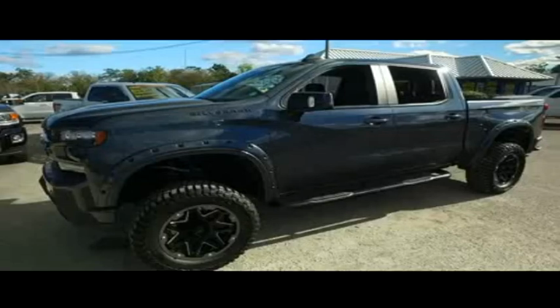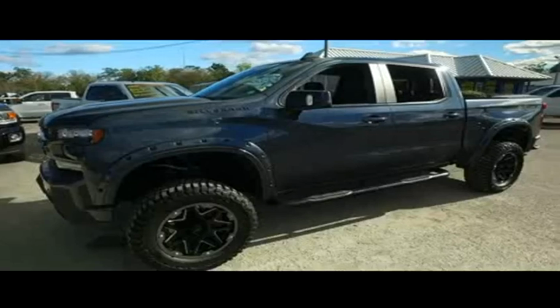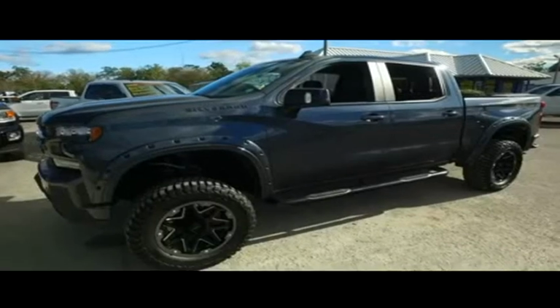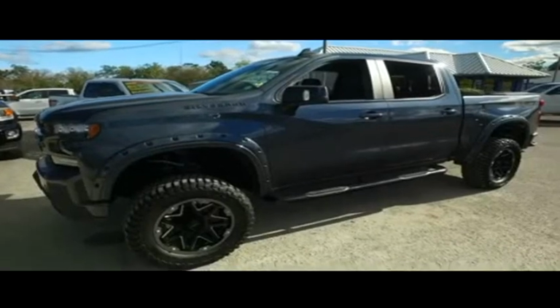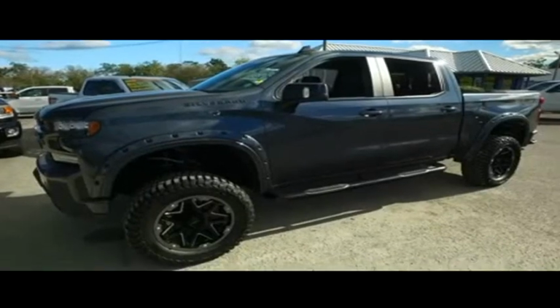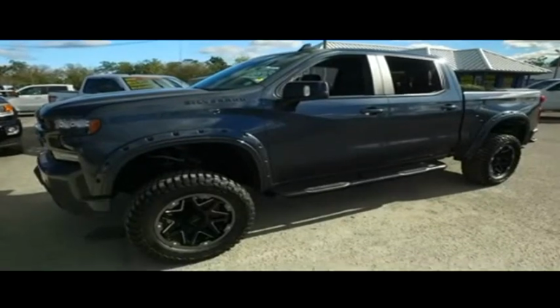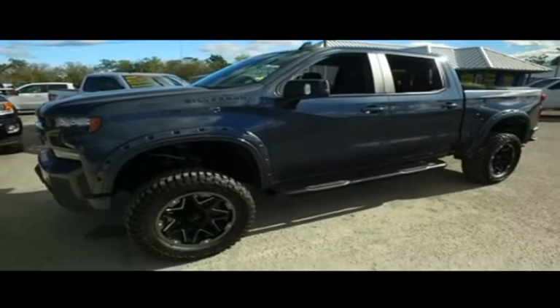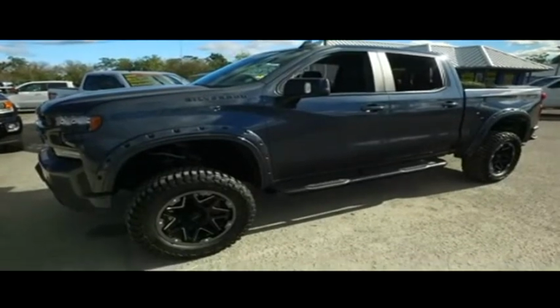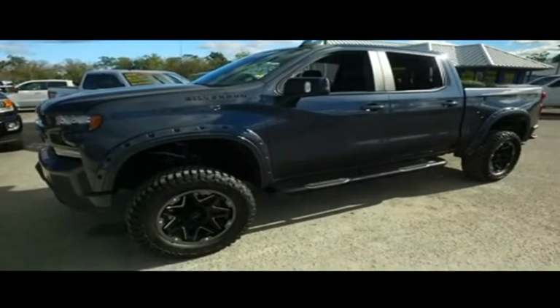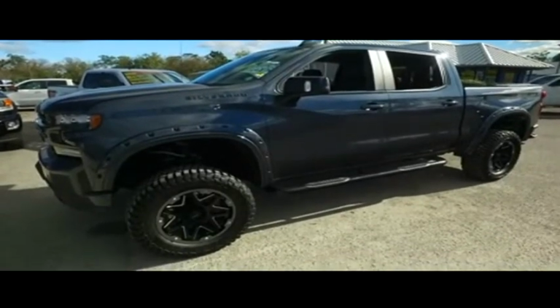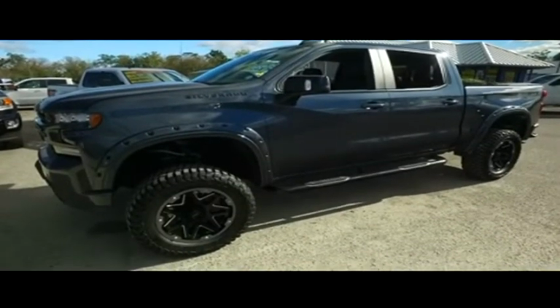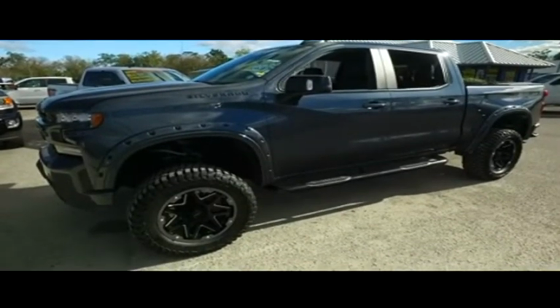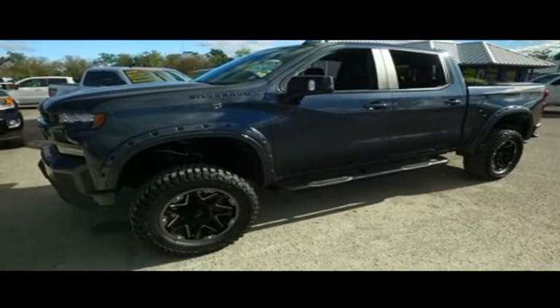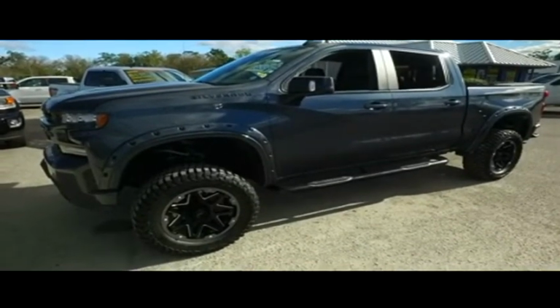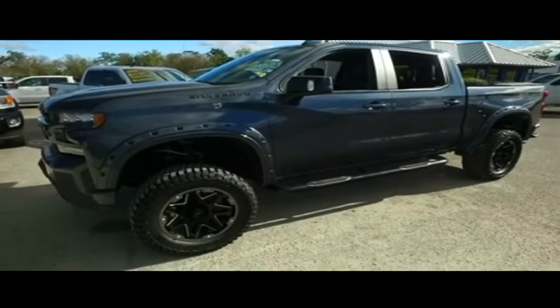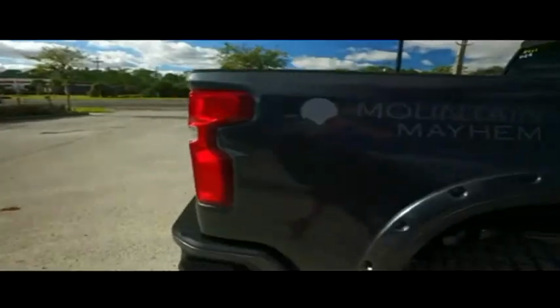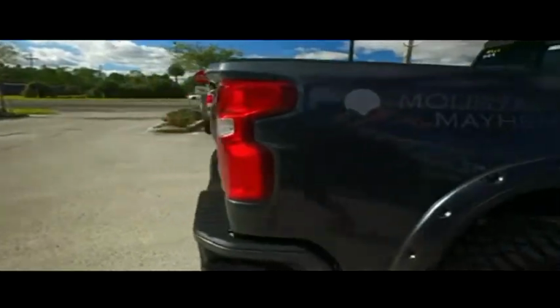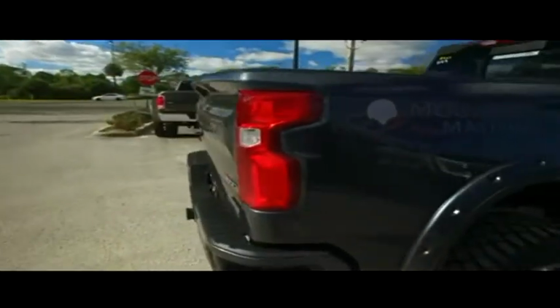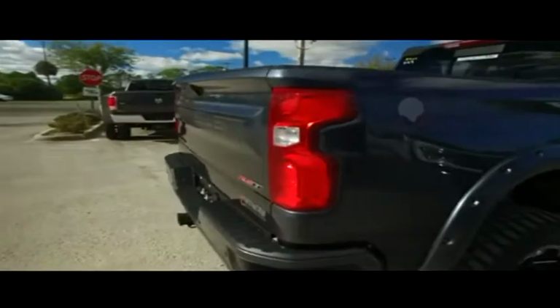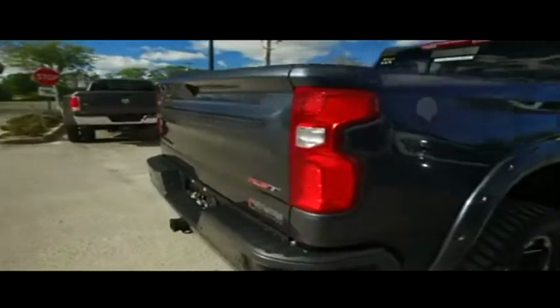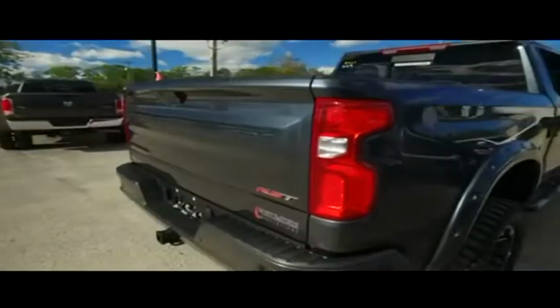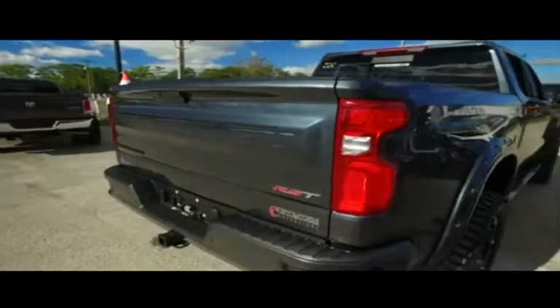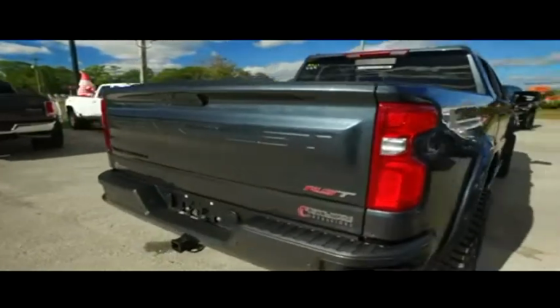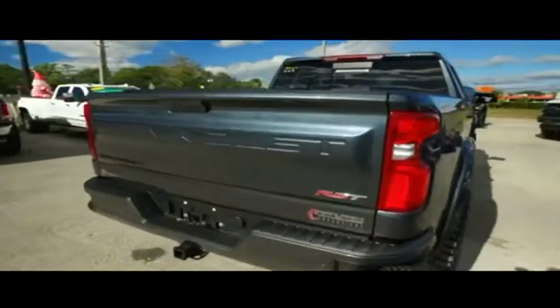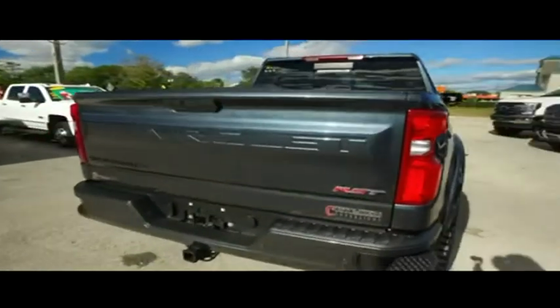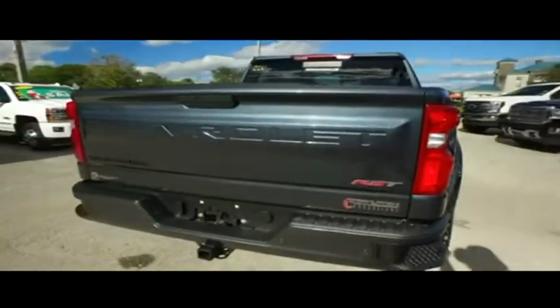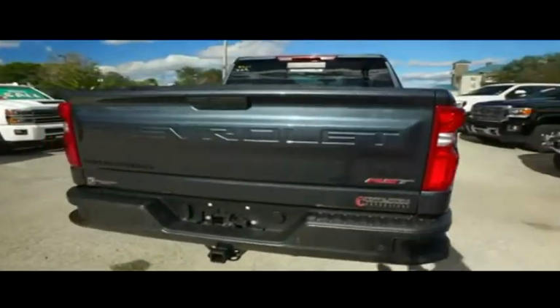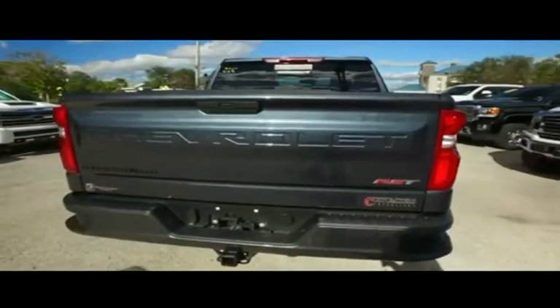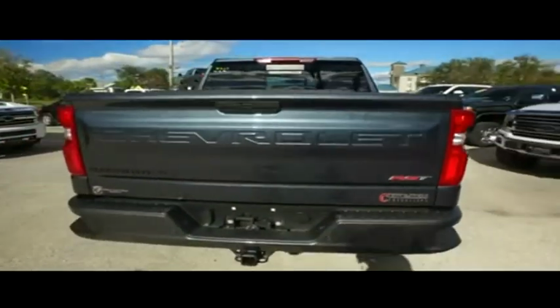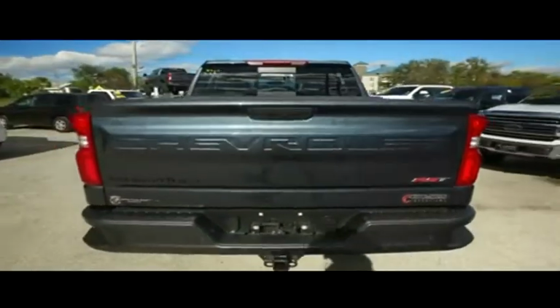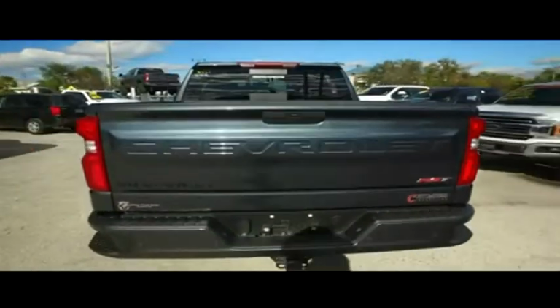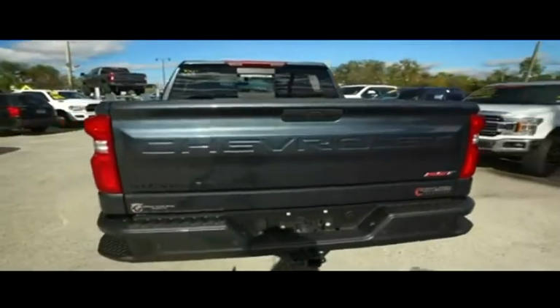Gibson Truck World is located in beautiful, sunny Sanford, Florida. We have the best pre-owned, like-new selection of trucks in the entire country.